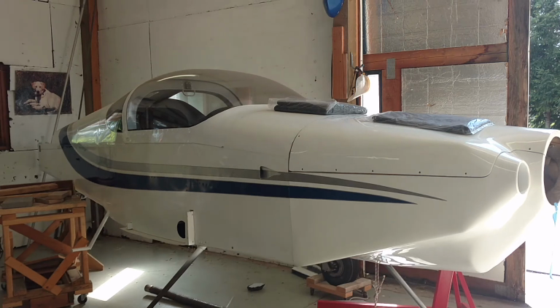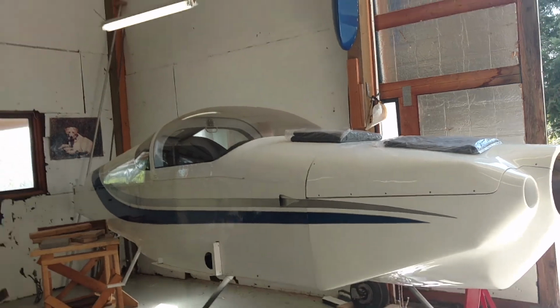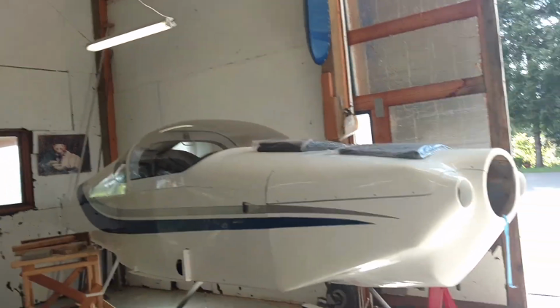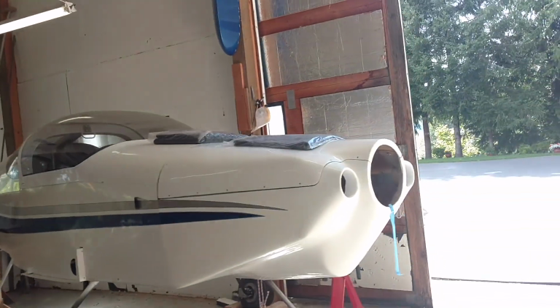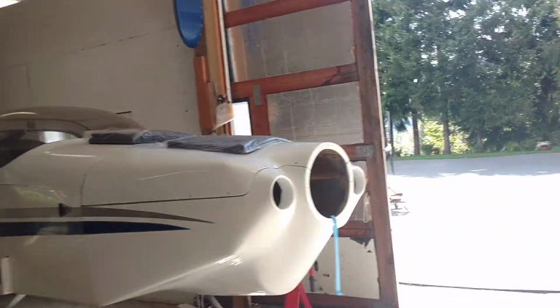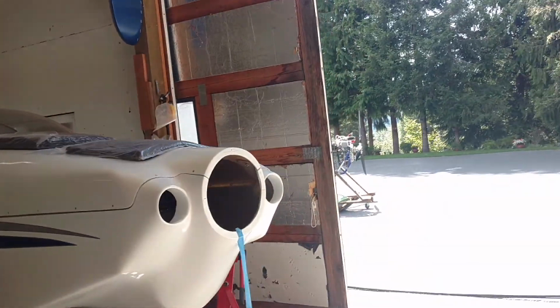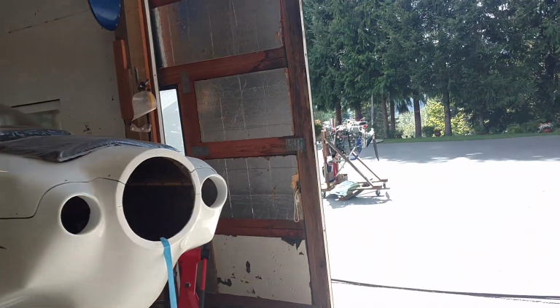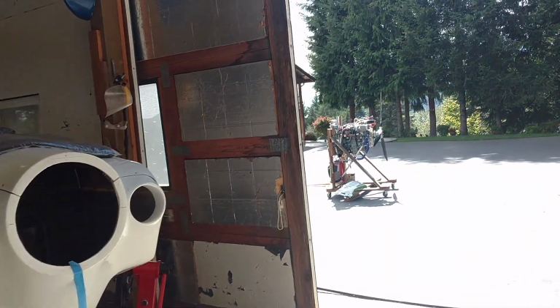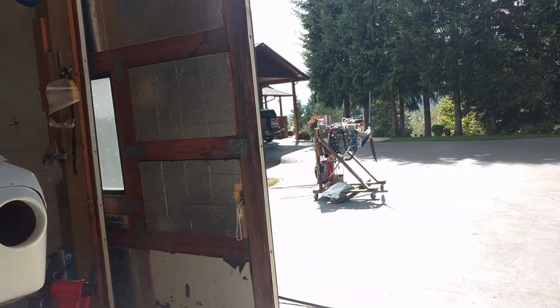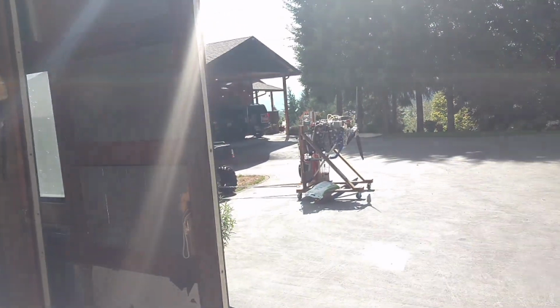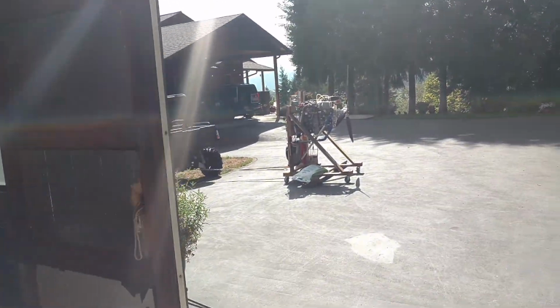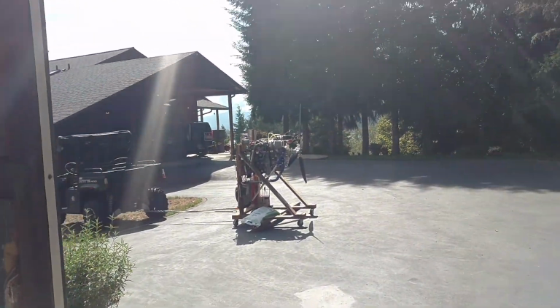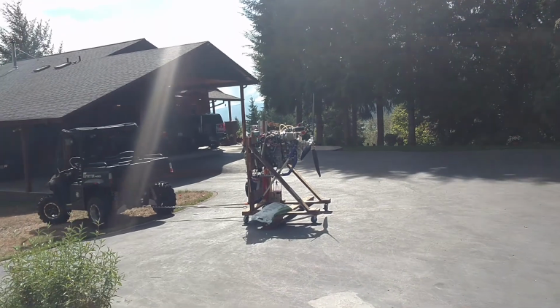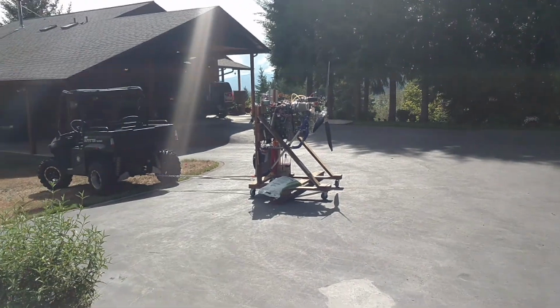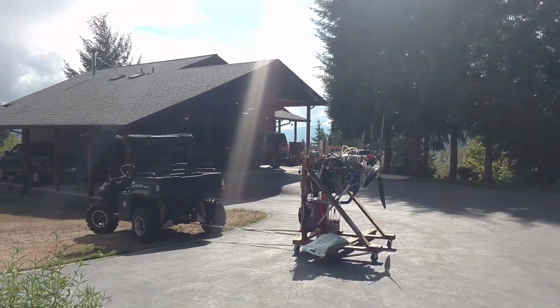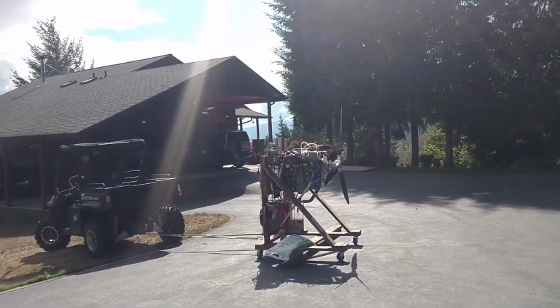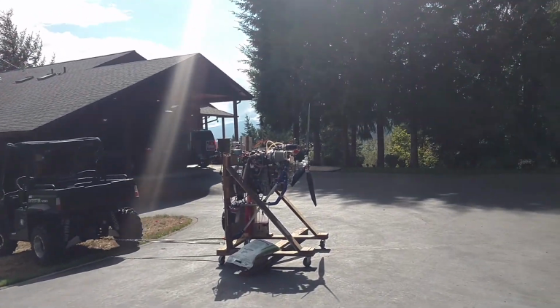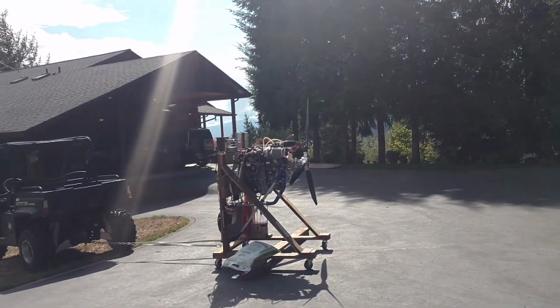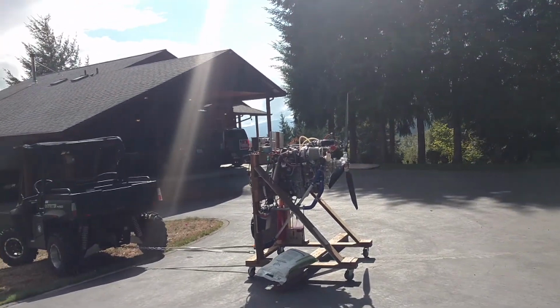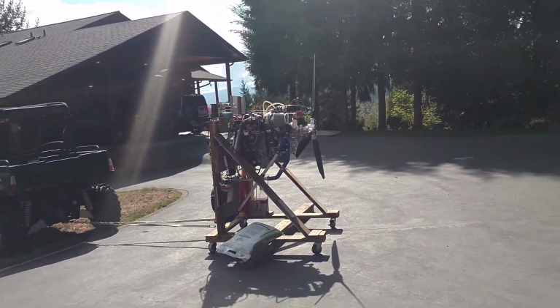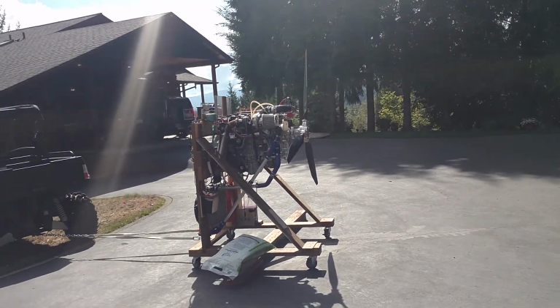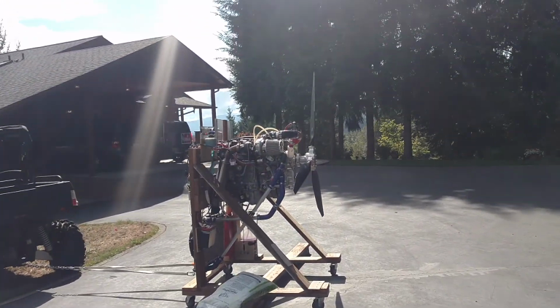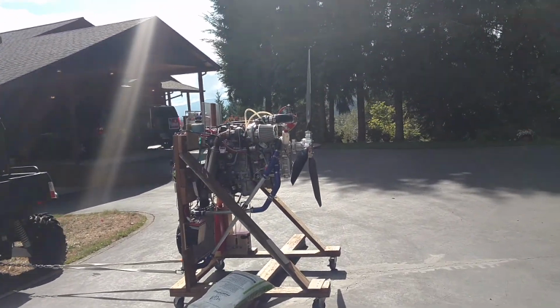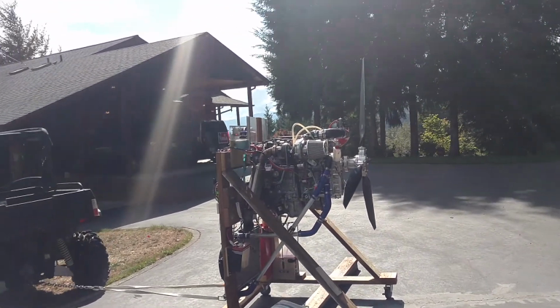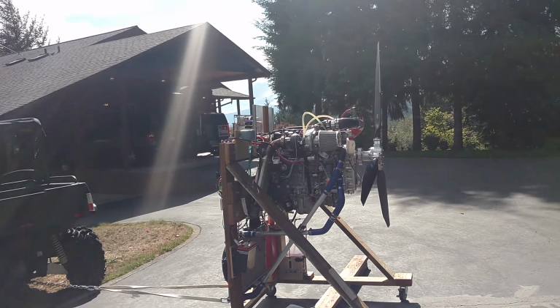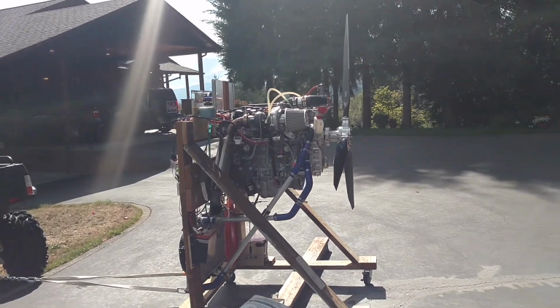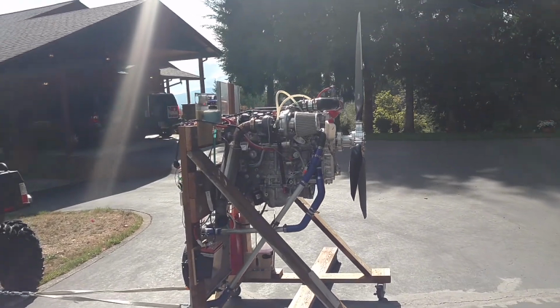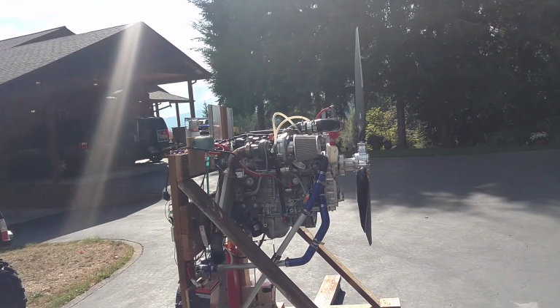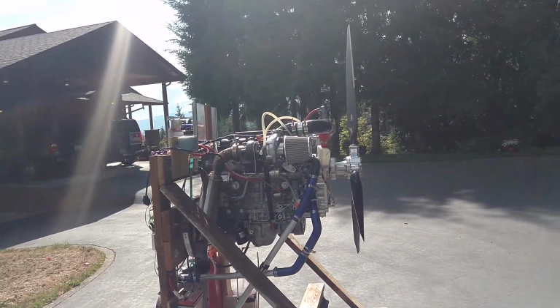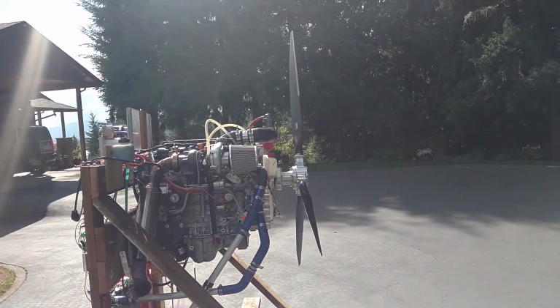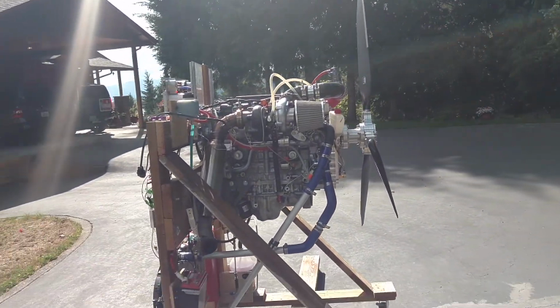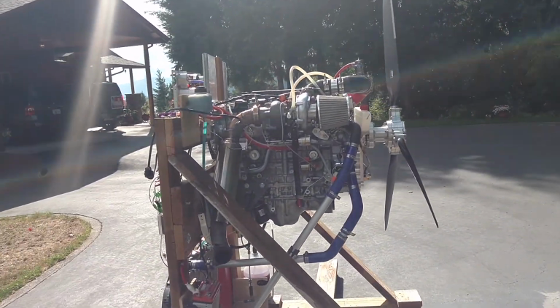This is going to be a short video on the meth injection that I just installed on this Honda Civic engine that I plan to put in that airplane, the RV6A. Just a brief overview of the project, but this is mostly going to be just about the meth injection system.